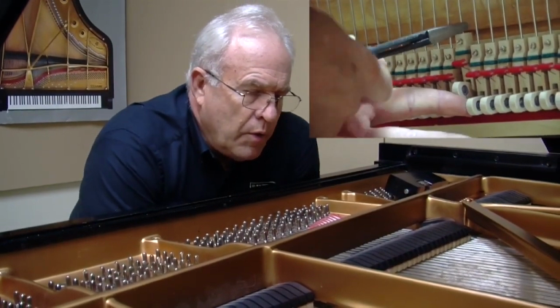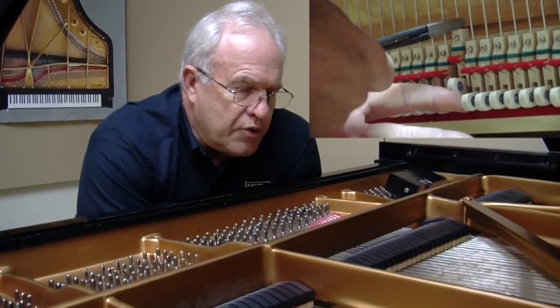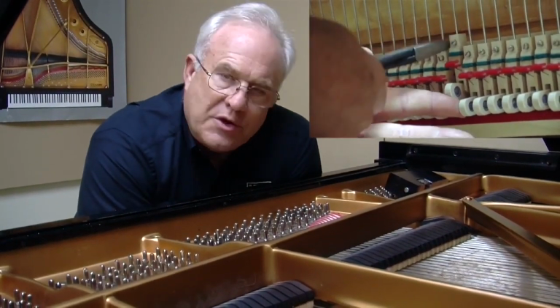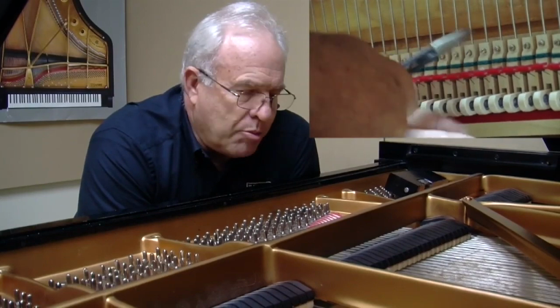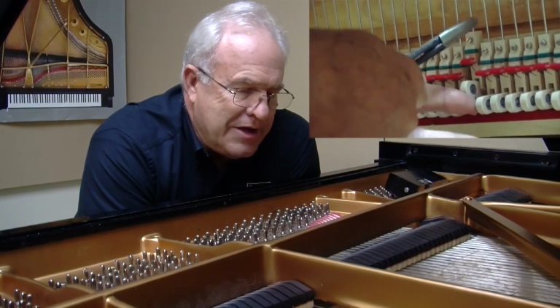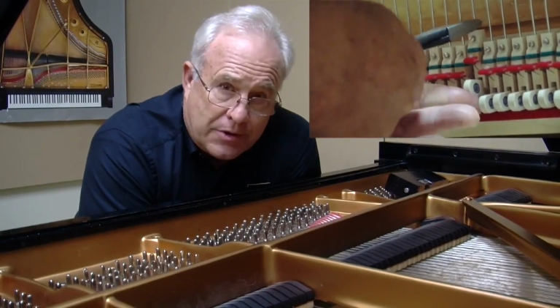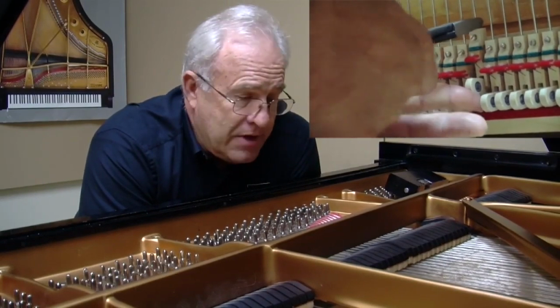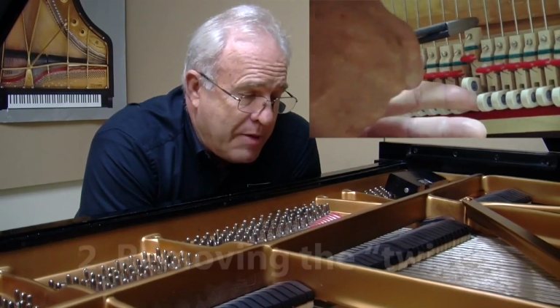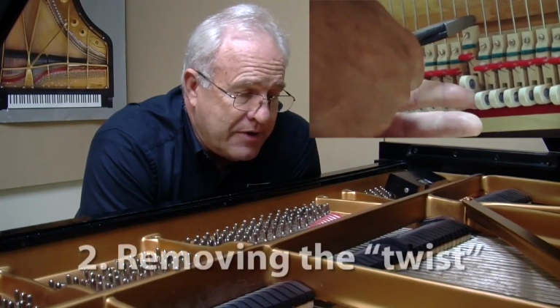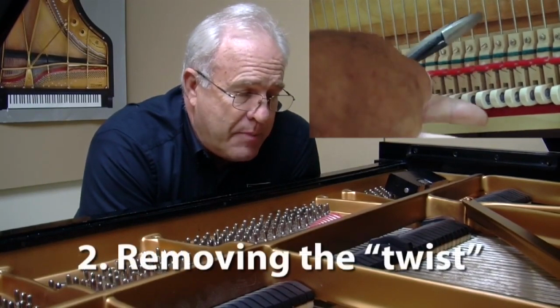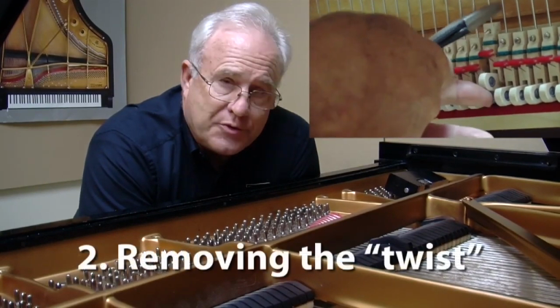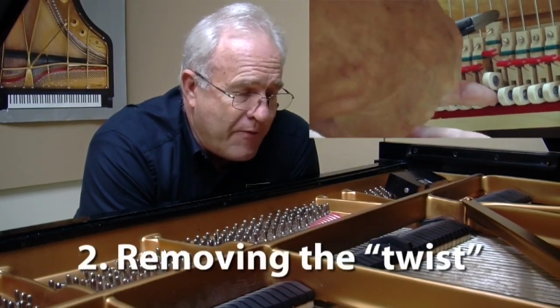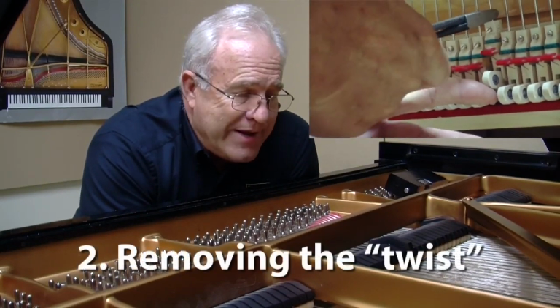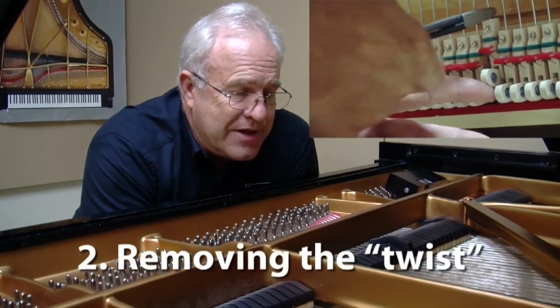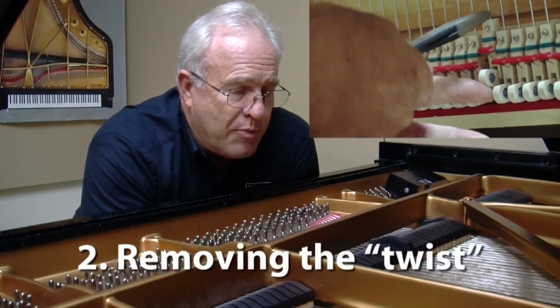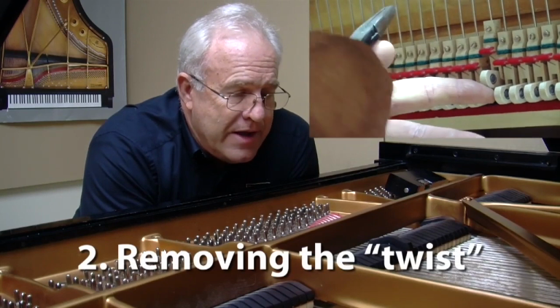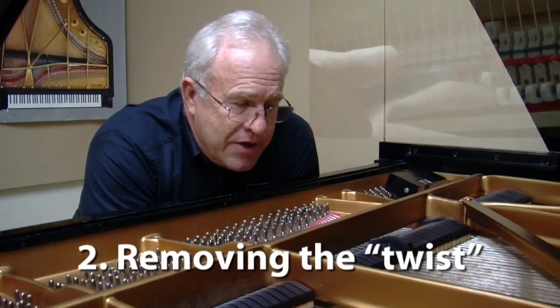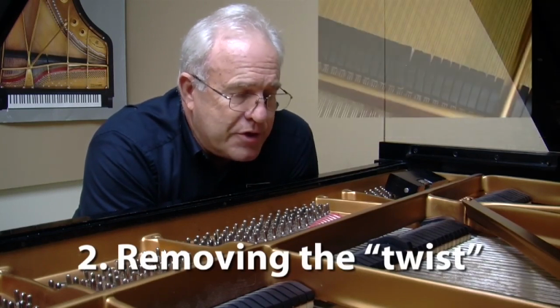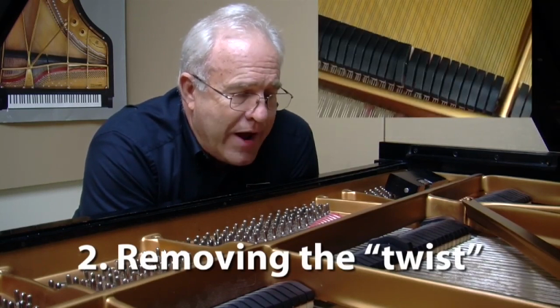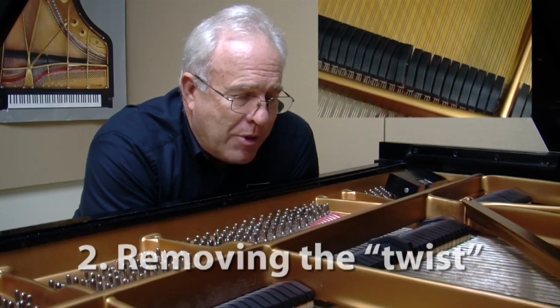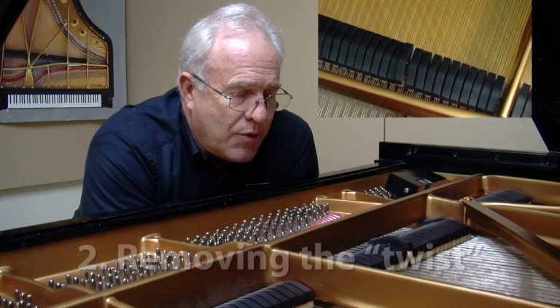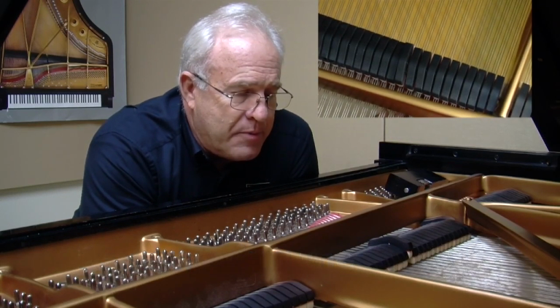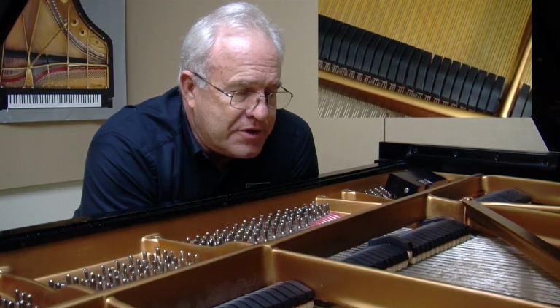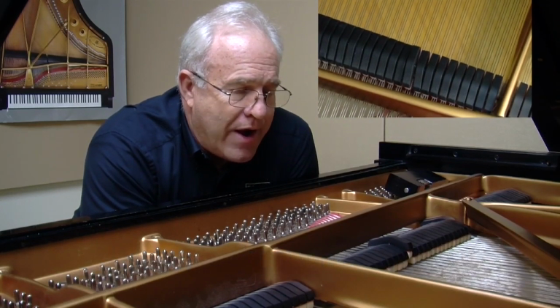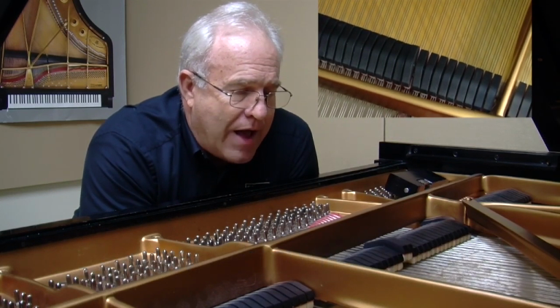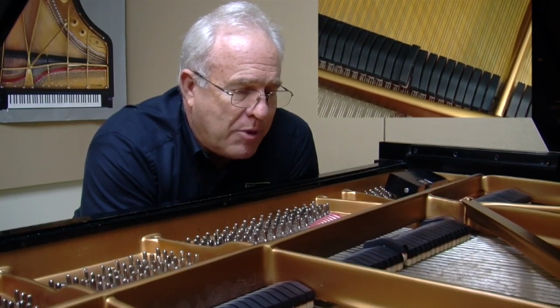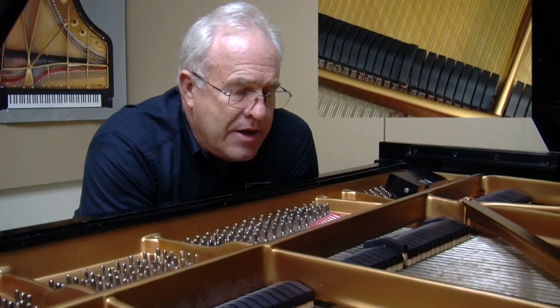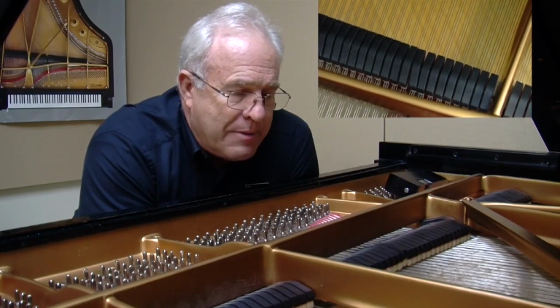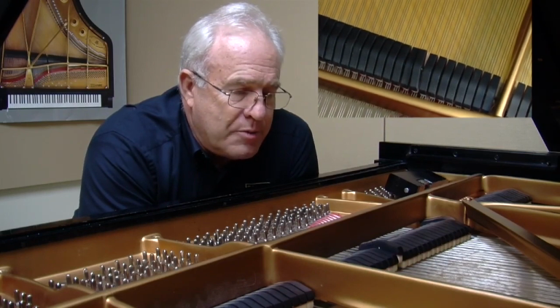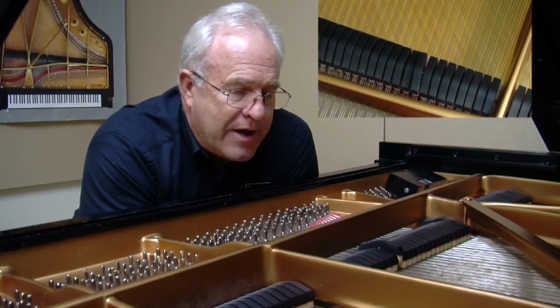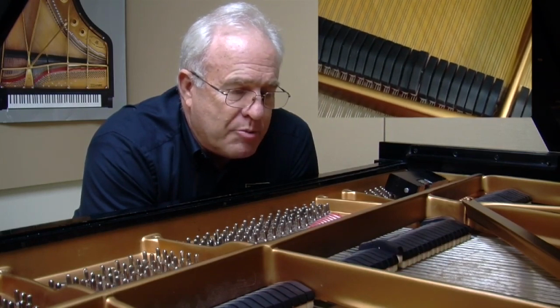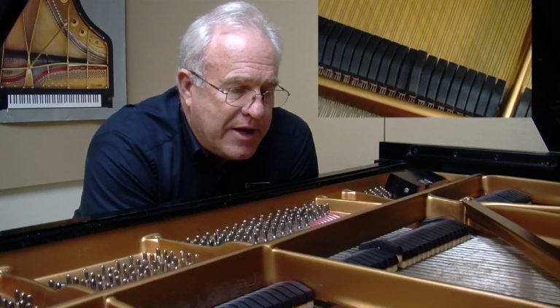When you're twisting the wire in the block, you need to make sure to lift the damper under lever up and press really firmly against the upstop rail, and then you can twist the wire in the block. You're holding it up and you're twisting that wire on top of the block. But you've got to make sure you push that up or you could break the pinning.